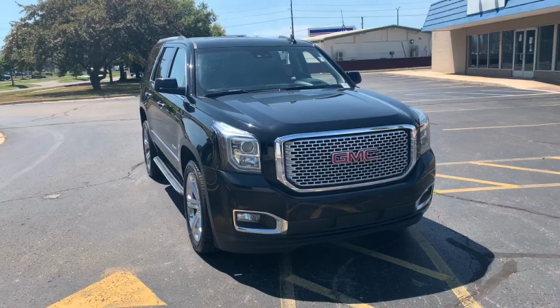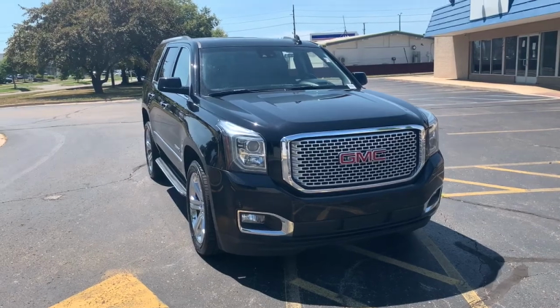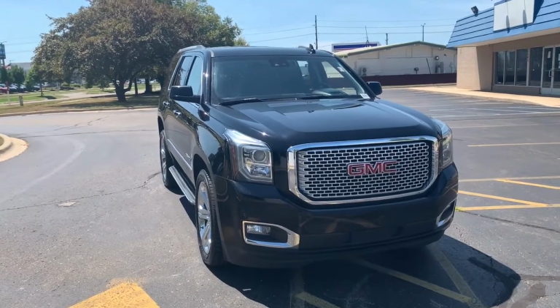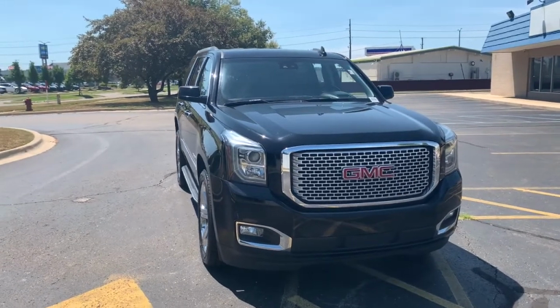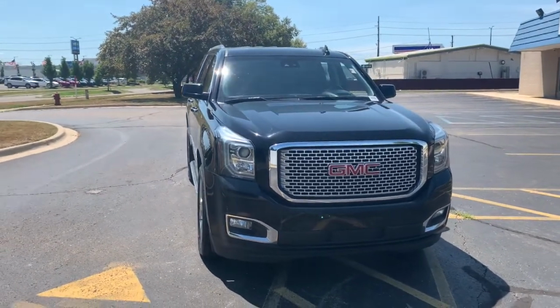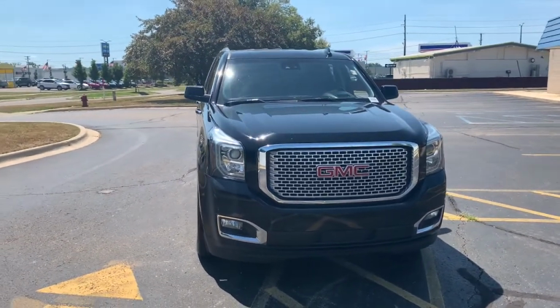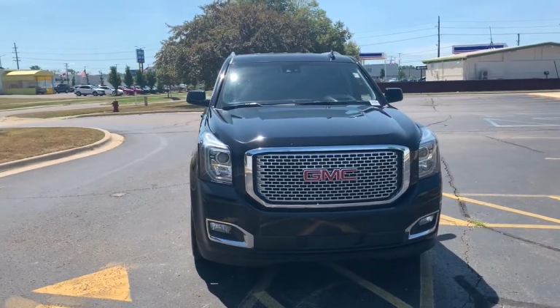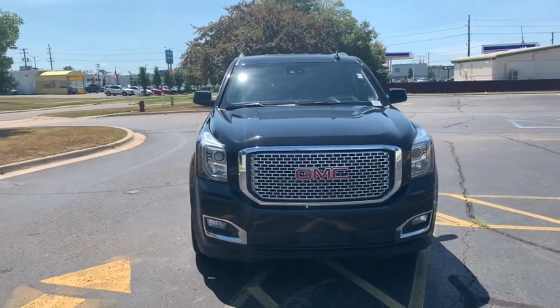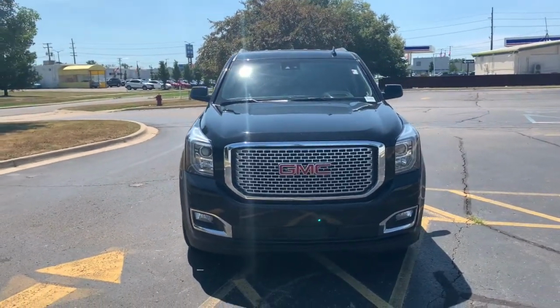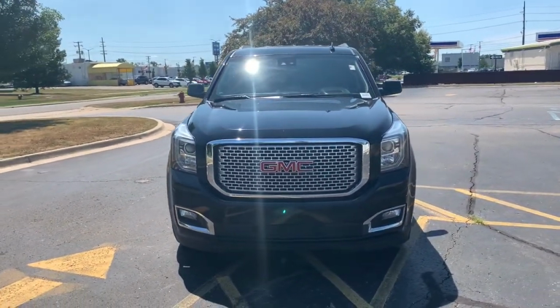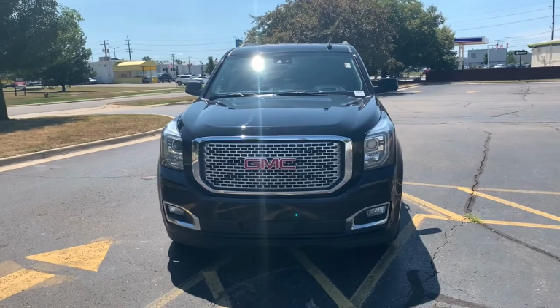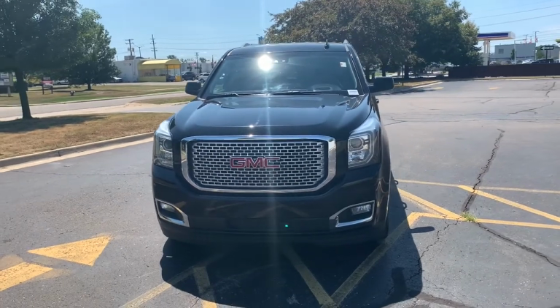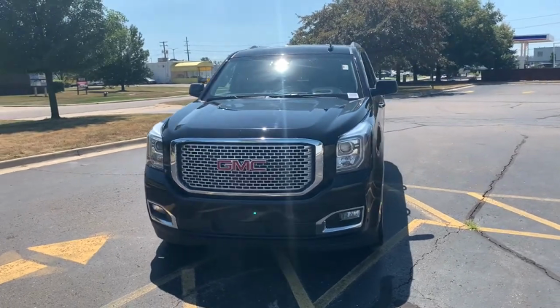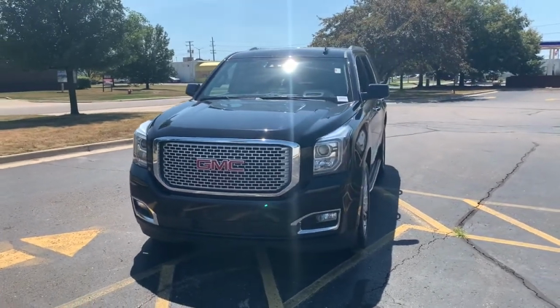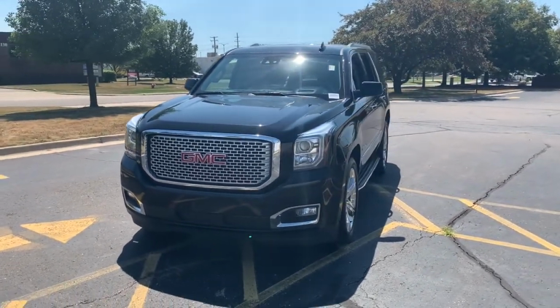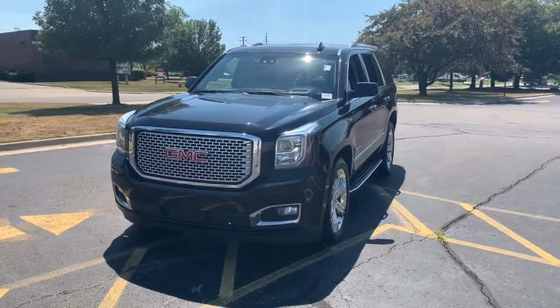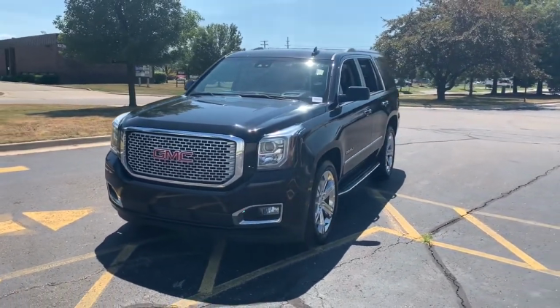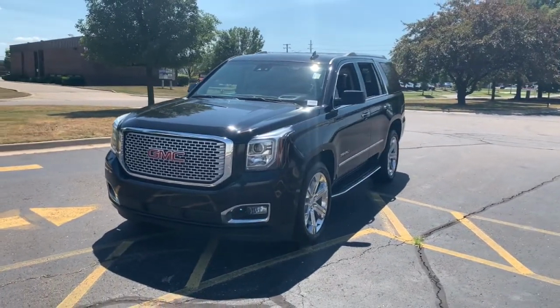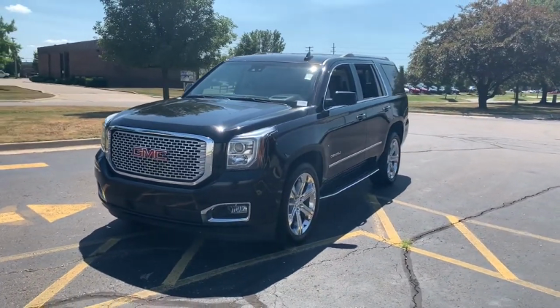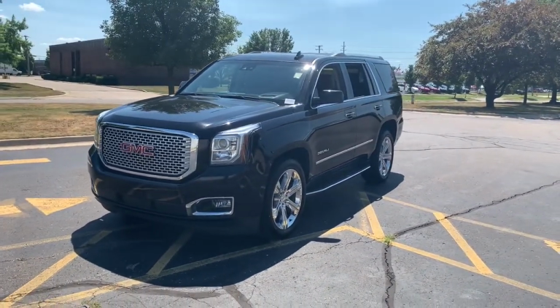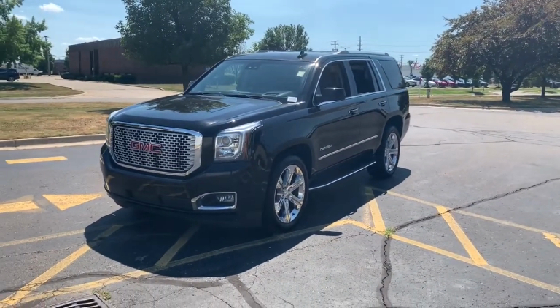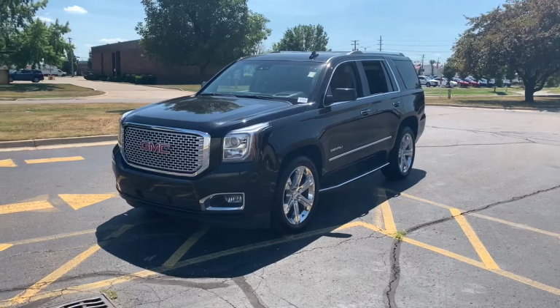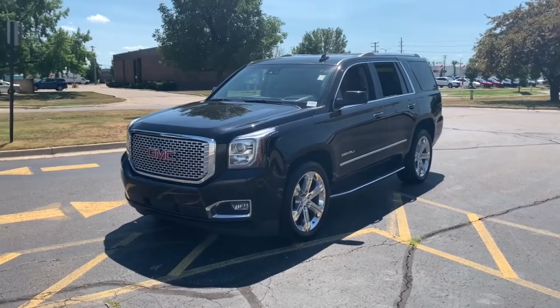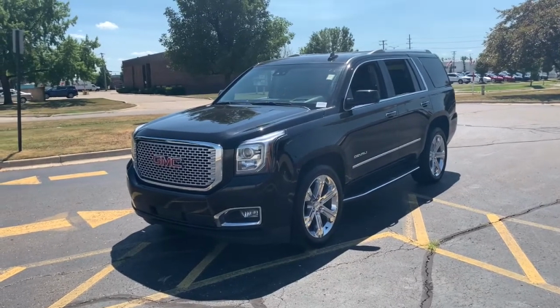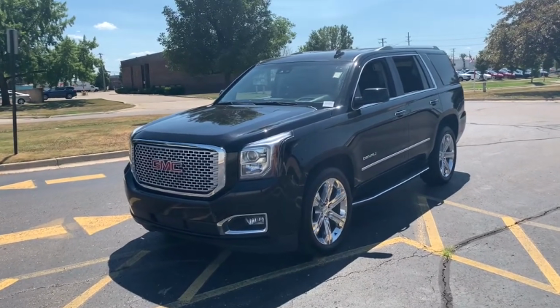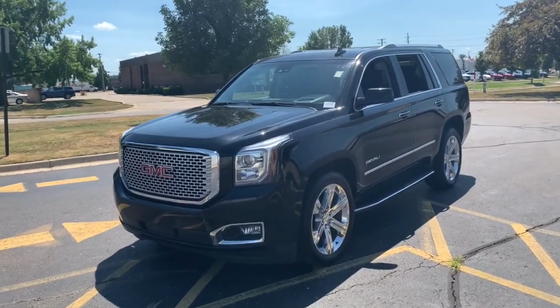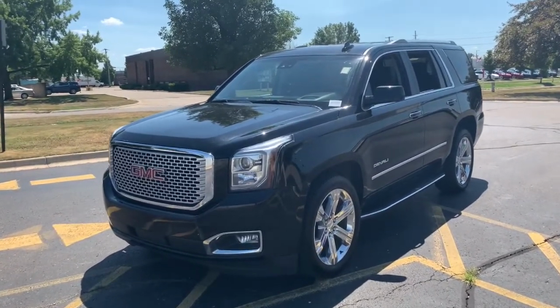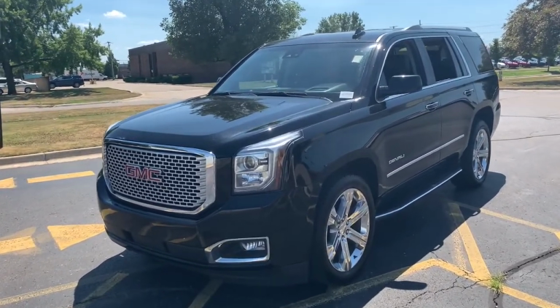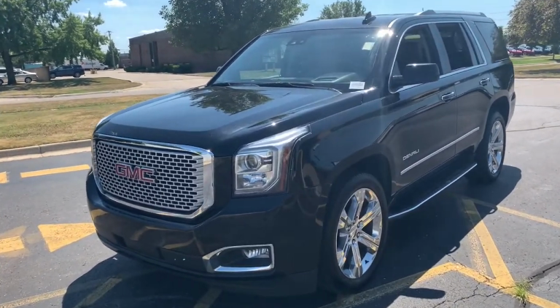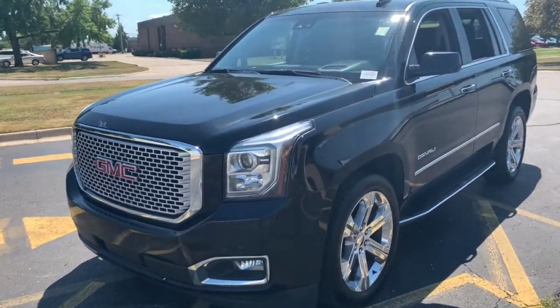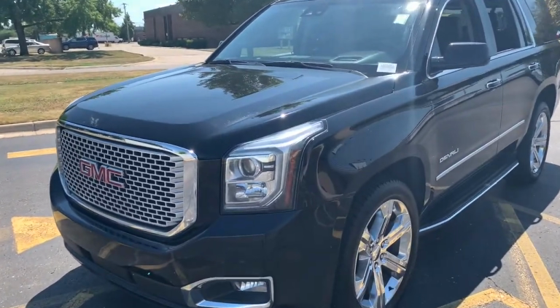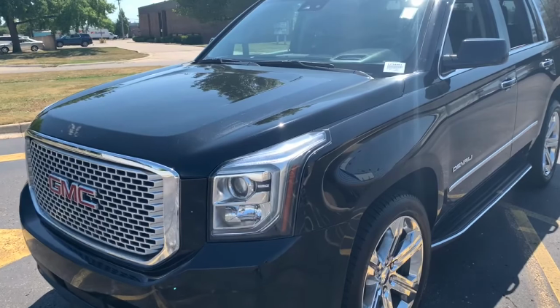Here is a wonderful 2017 GMC Yukon. With less than 60,000 miles on the odometer, this vehicle stands out from the rest. Make every adventure all it can be in this spacious, comfortable, and highly capable Yukon.